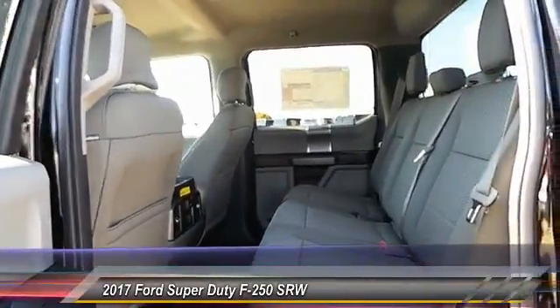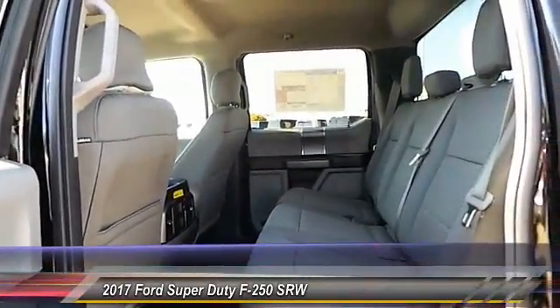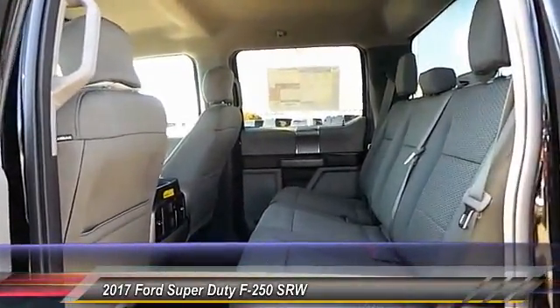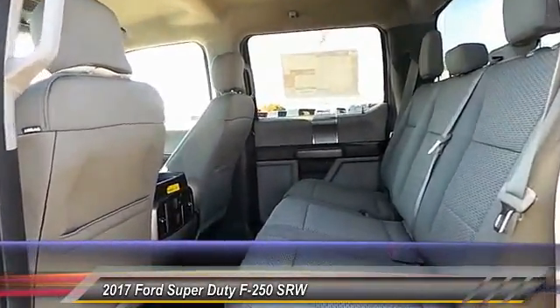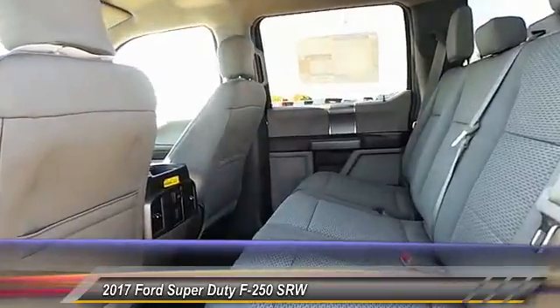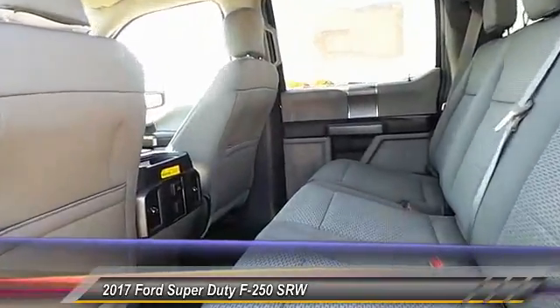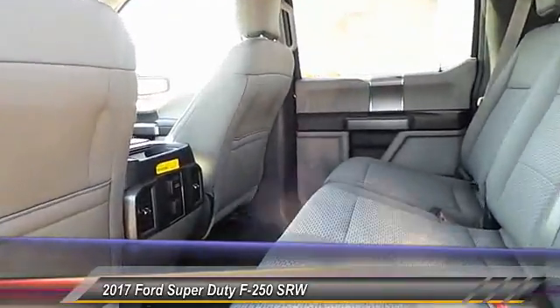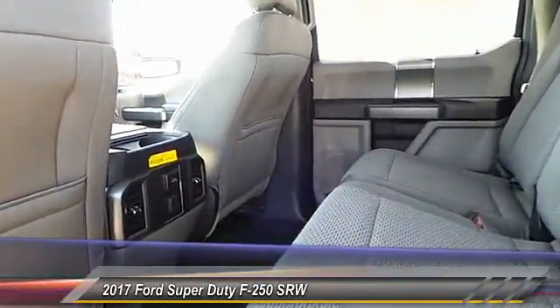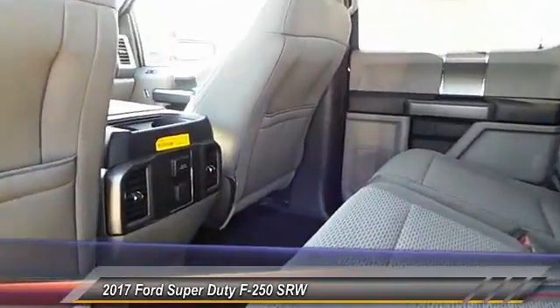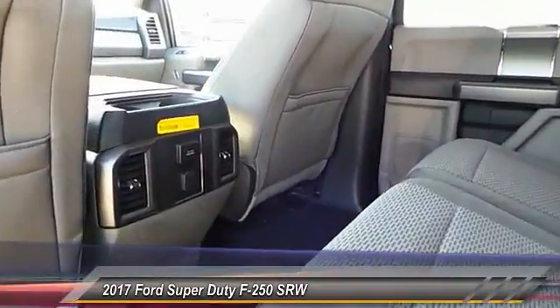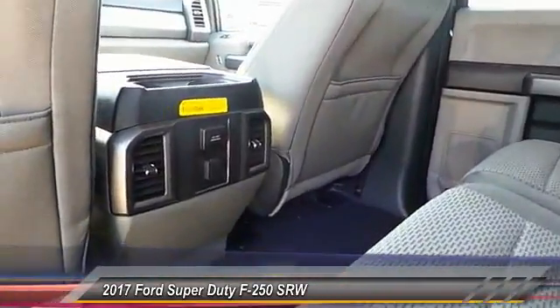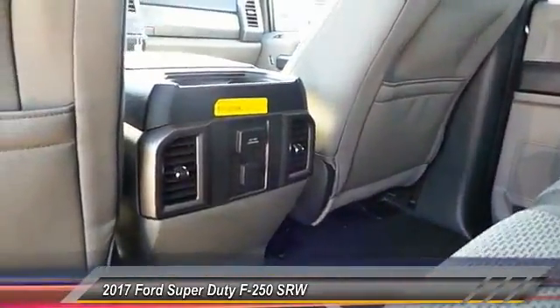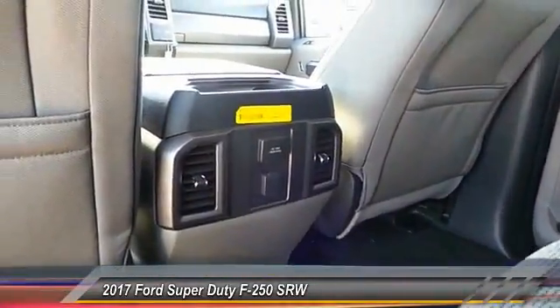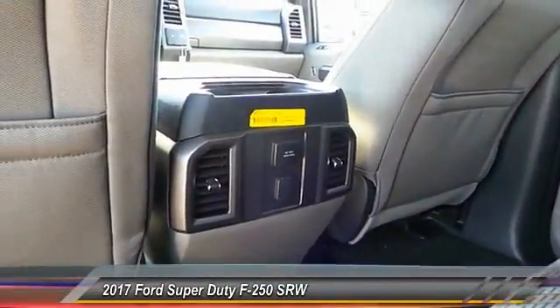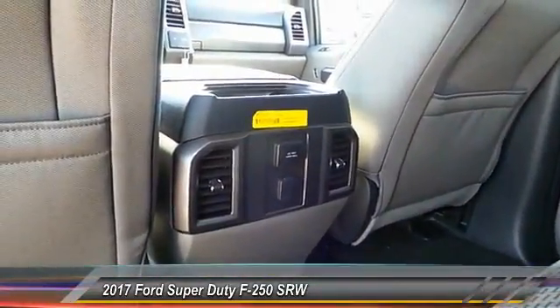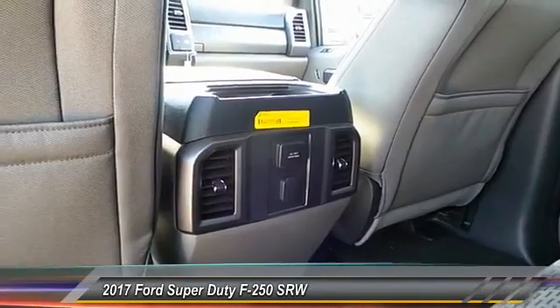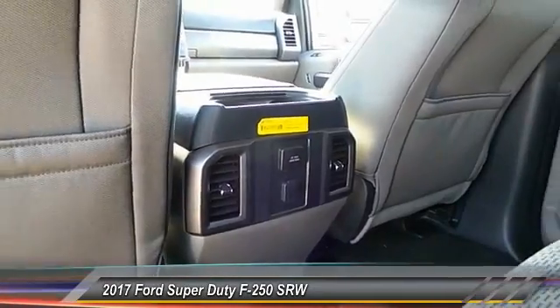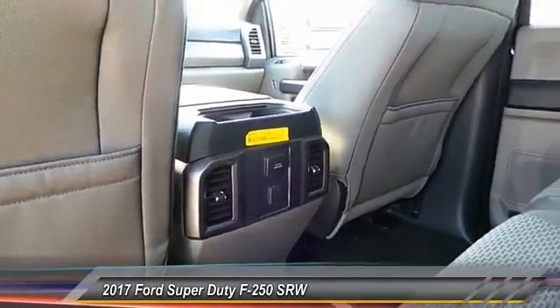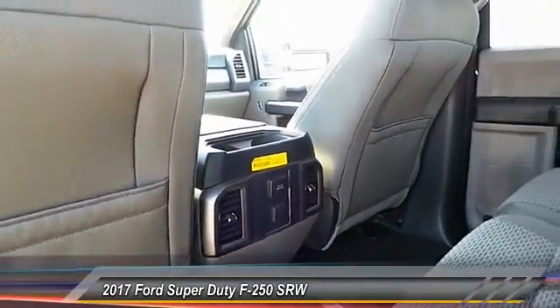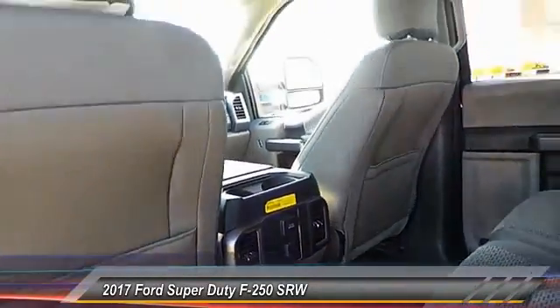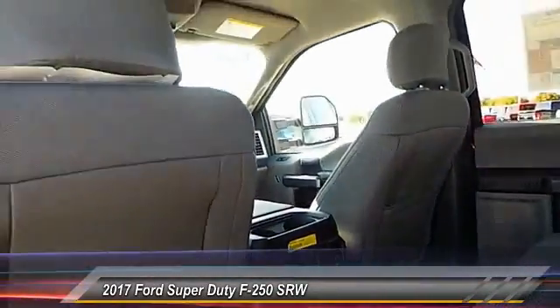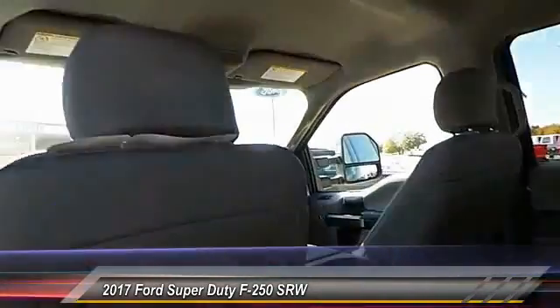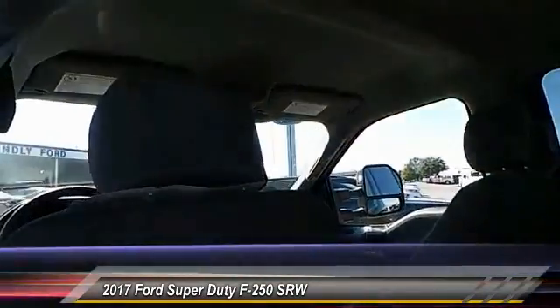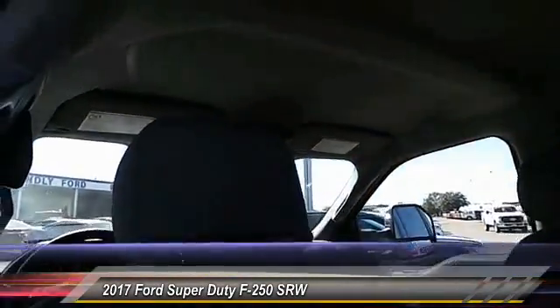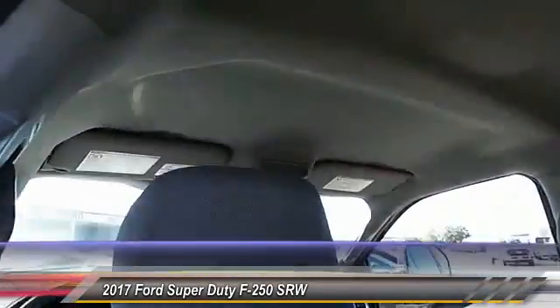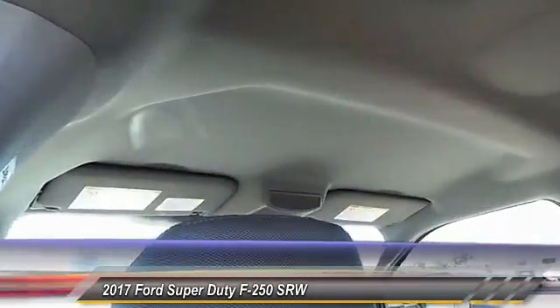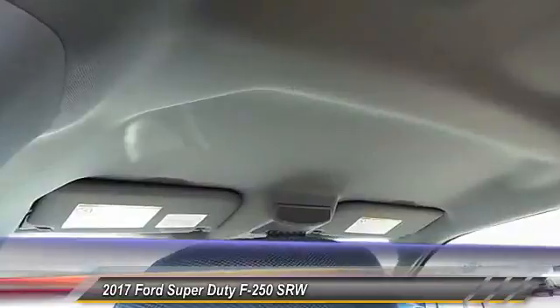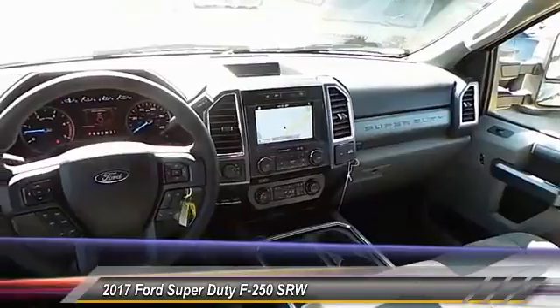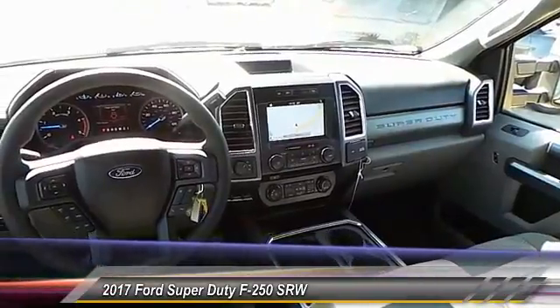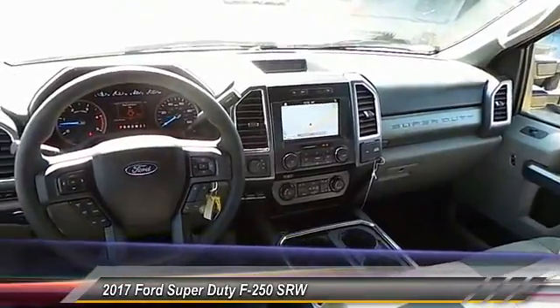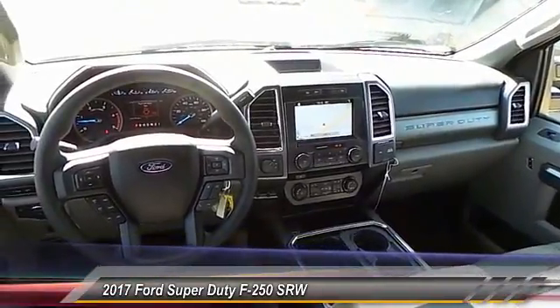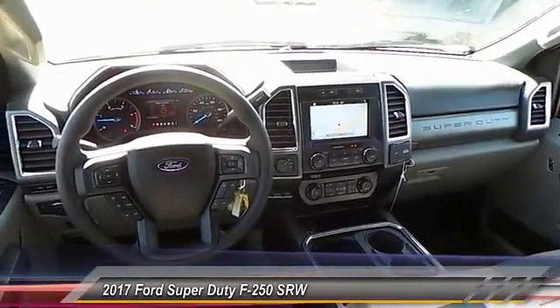Here are some of this vehicle's great options: keyless entry, navigation system, backup camera, running boards, heated seats, traction control, automatic stability control, center armrest, power door locks, and security system.